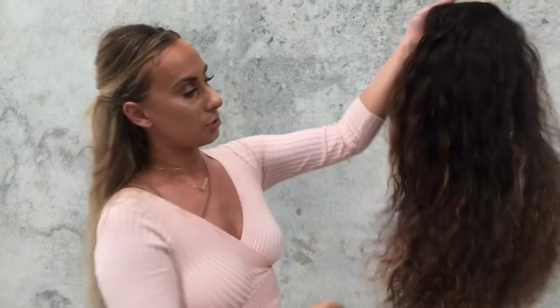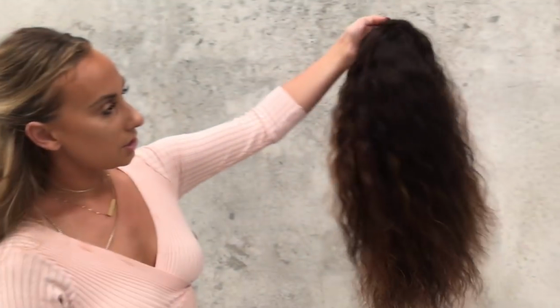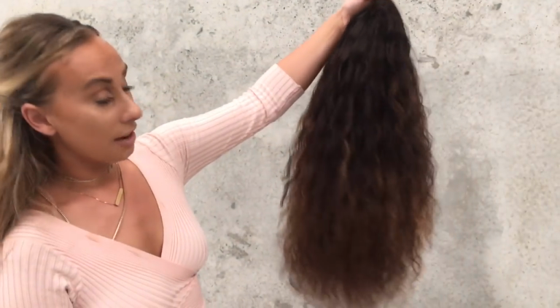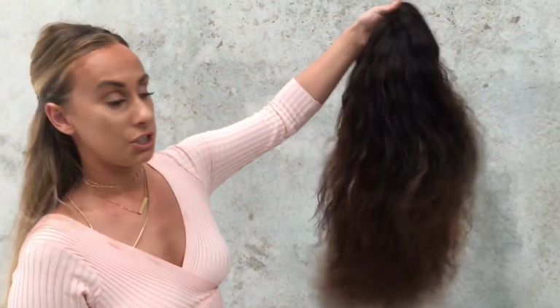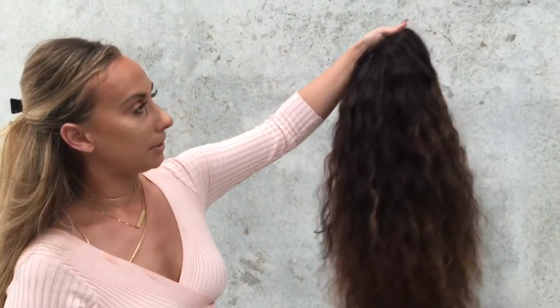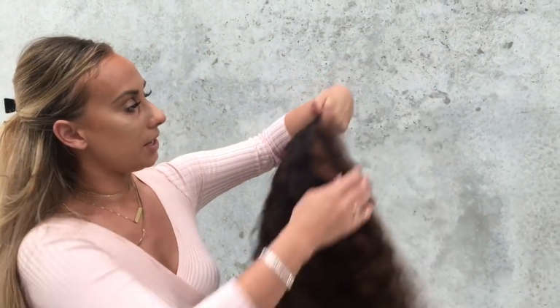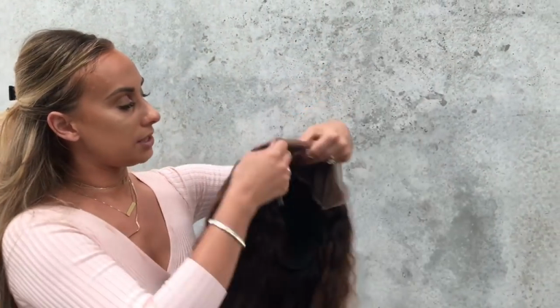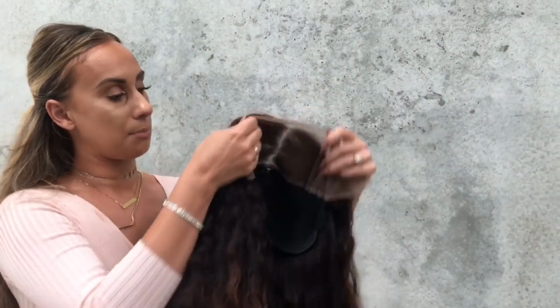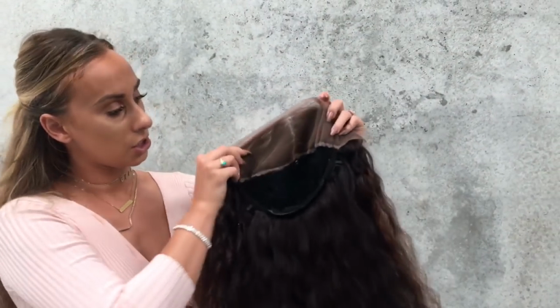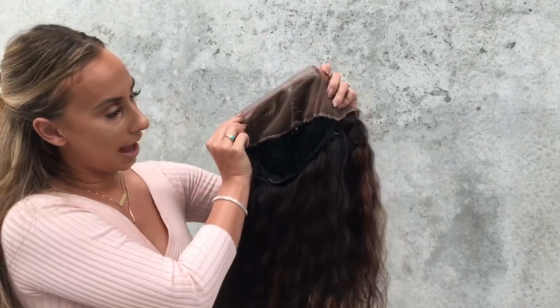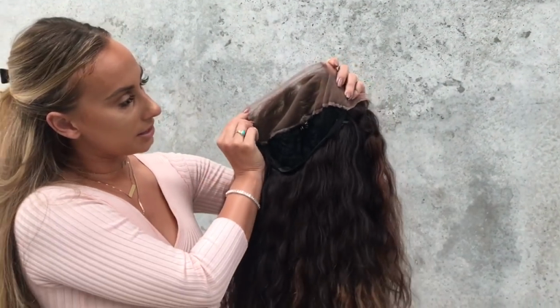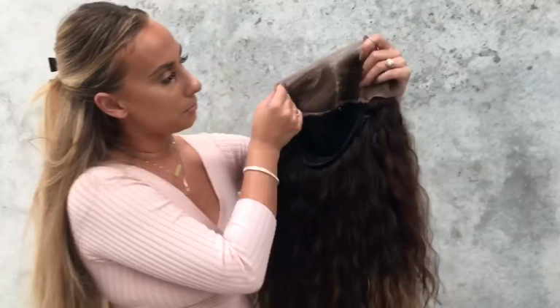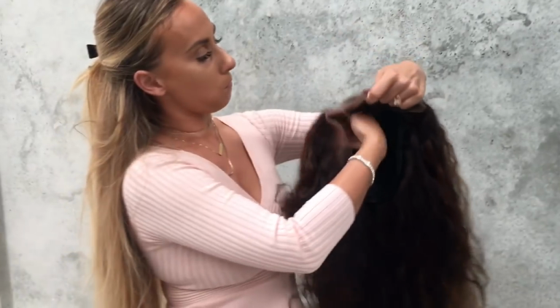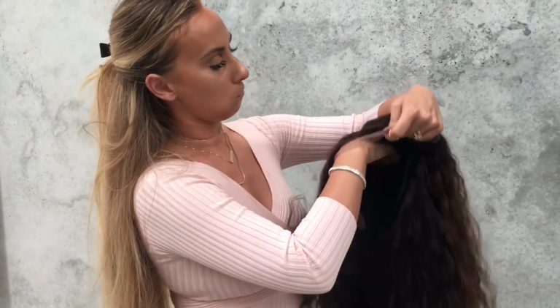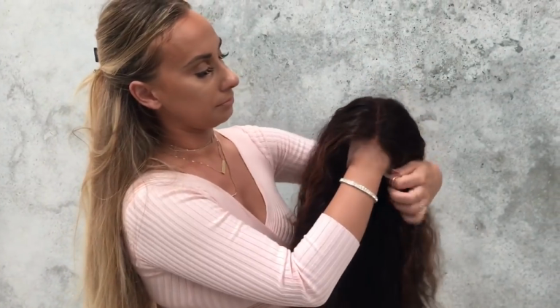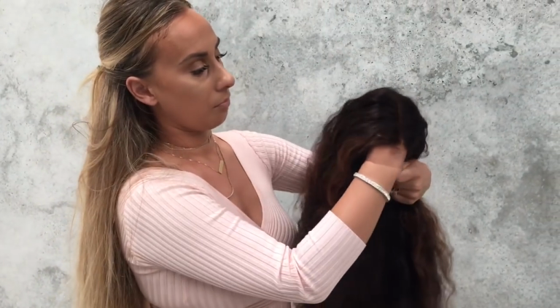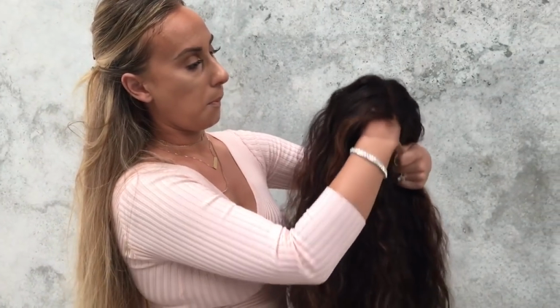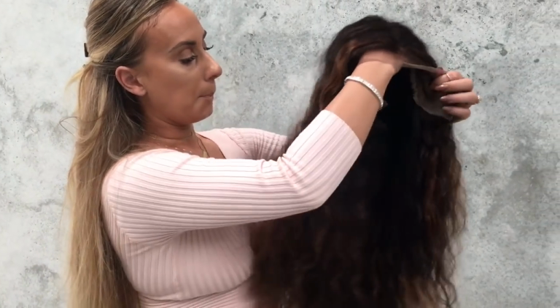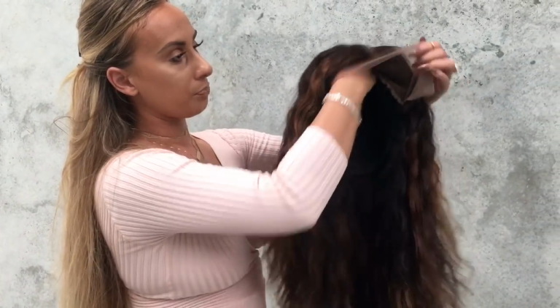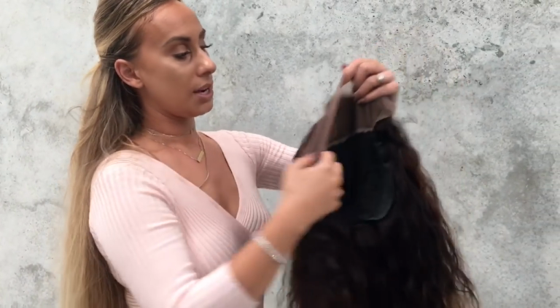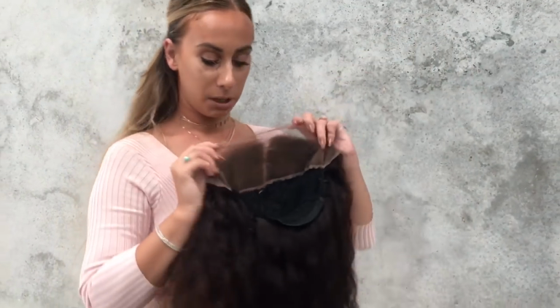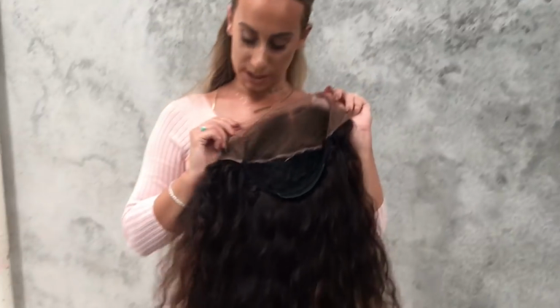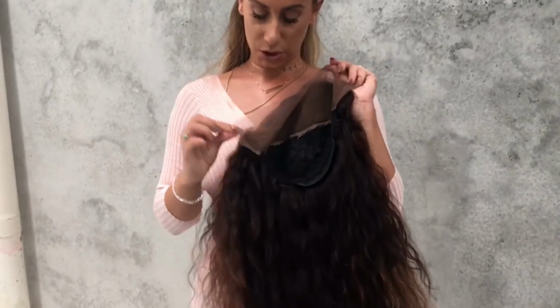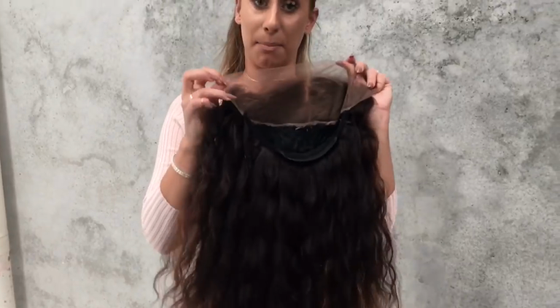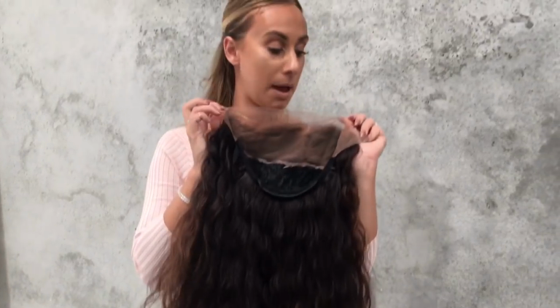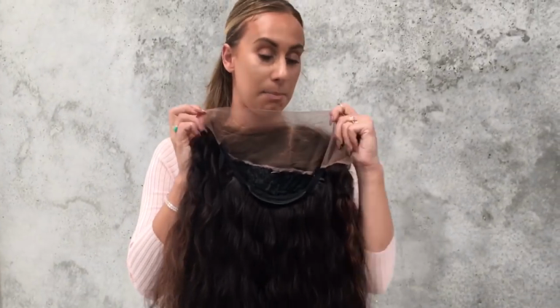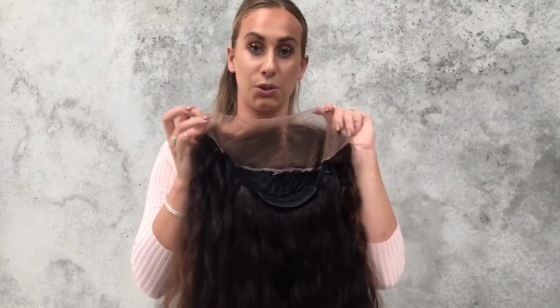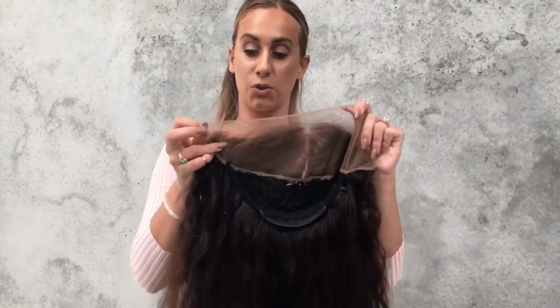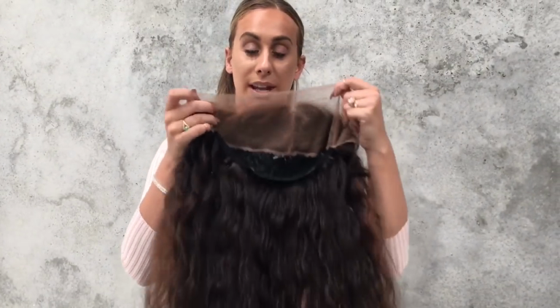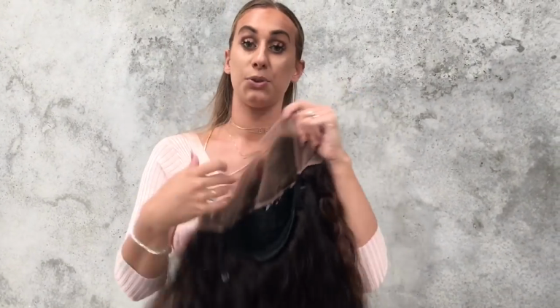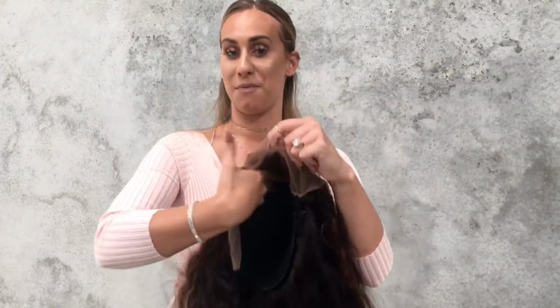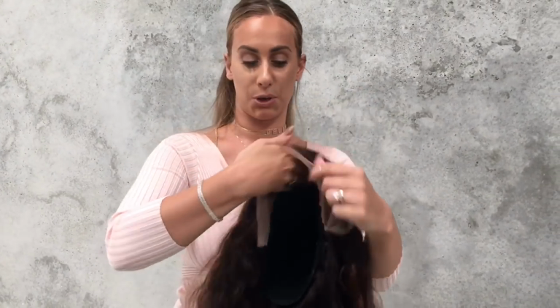So this is the unit after it's completely finished, and this is the cap construction that you have inside. Now what we're going to be doing is we're going to try and make some elastic band to make sure that the lace frontal is sitting very secure.